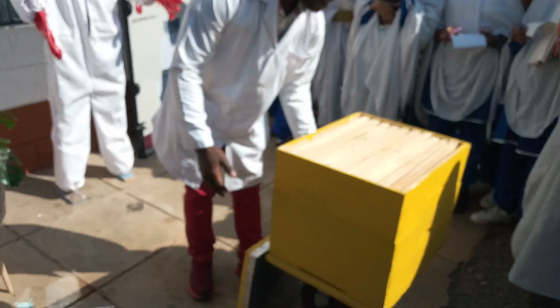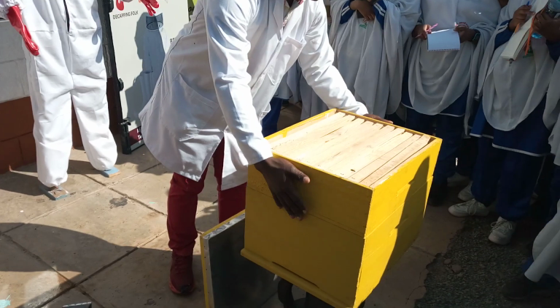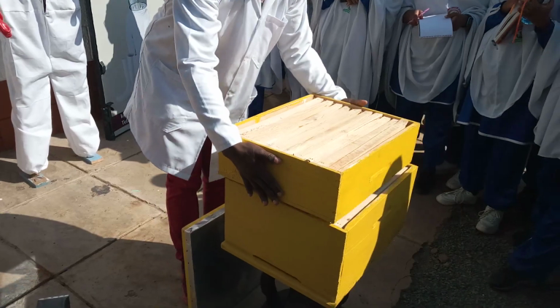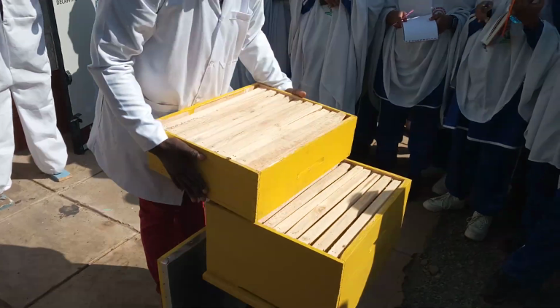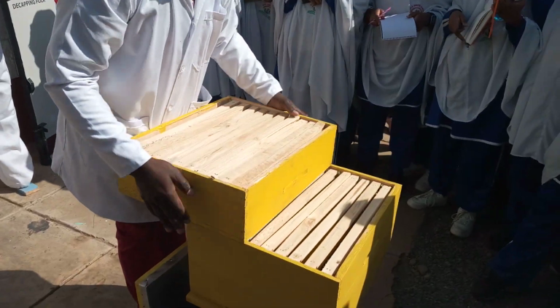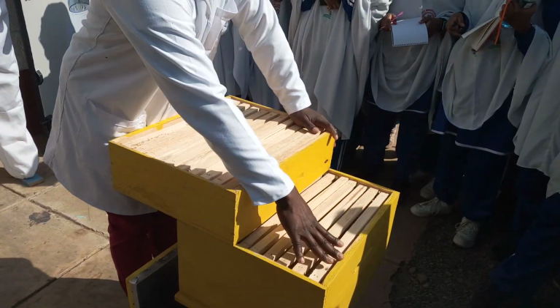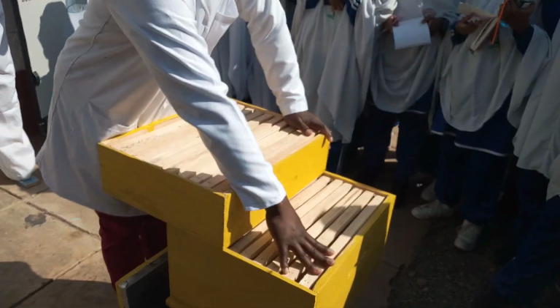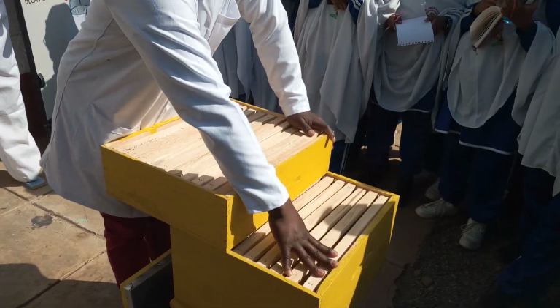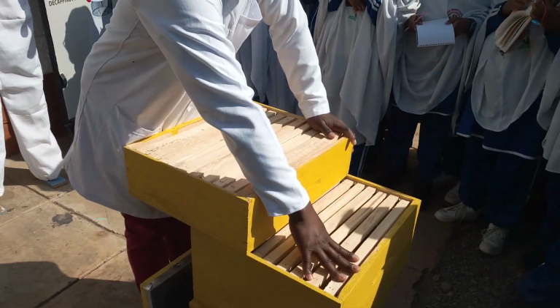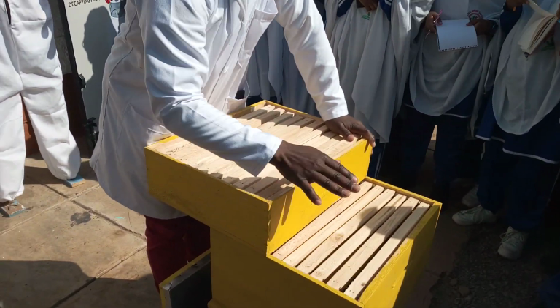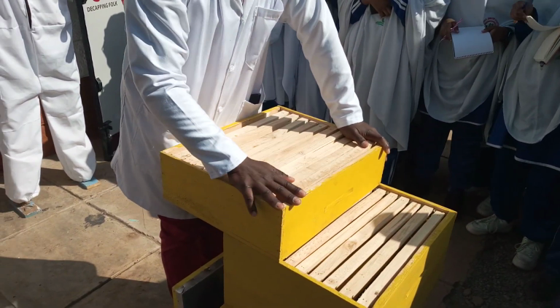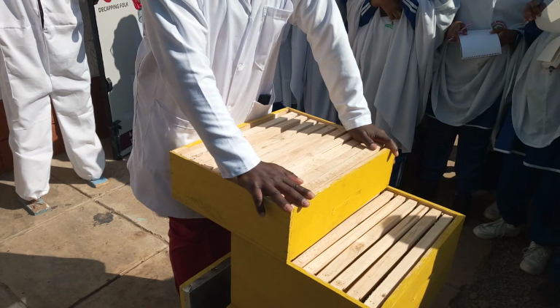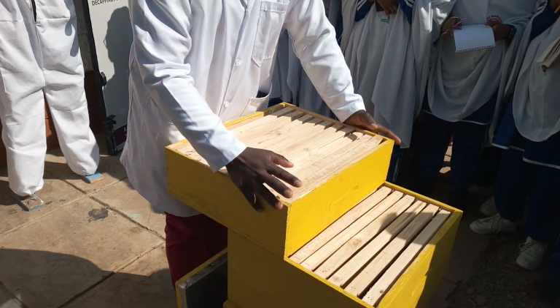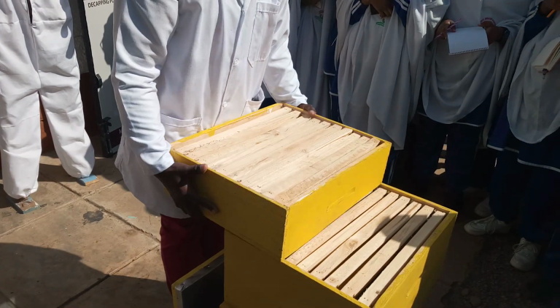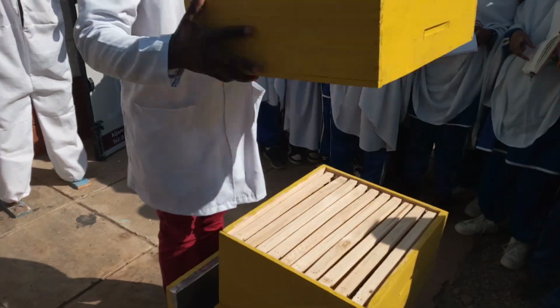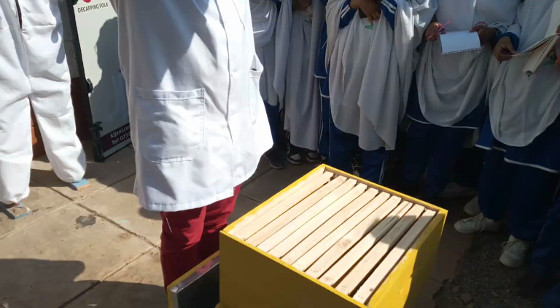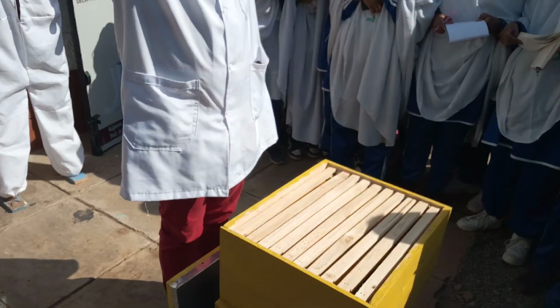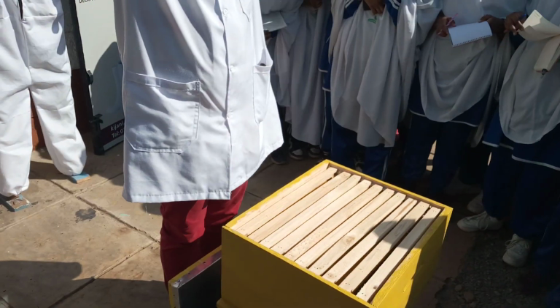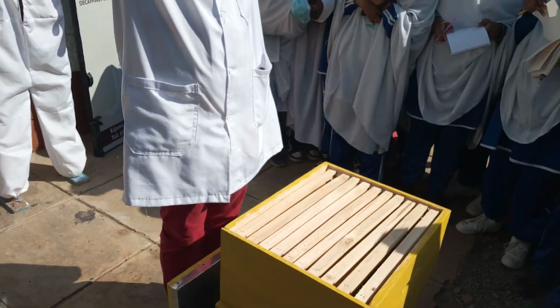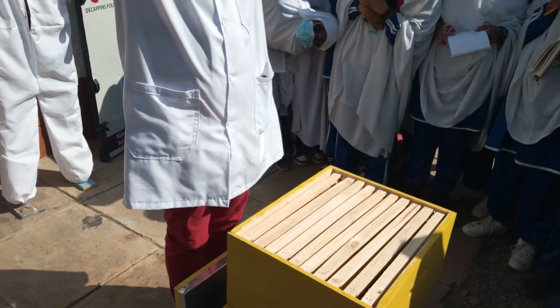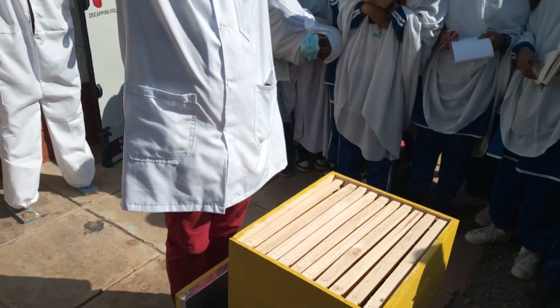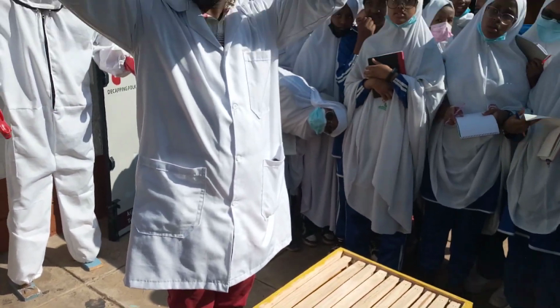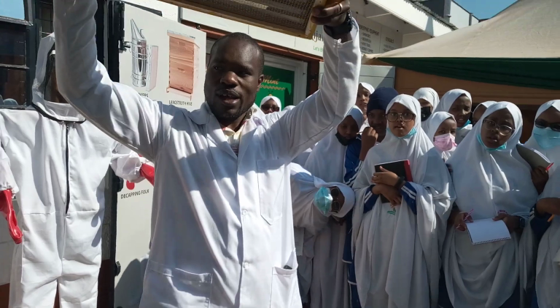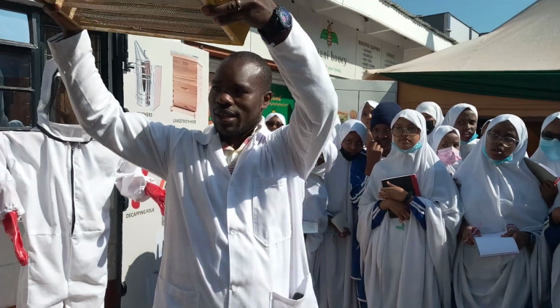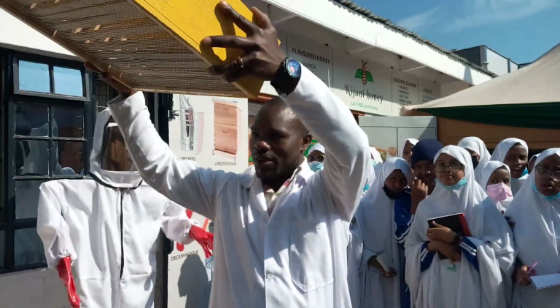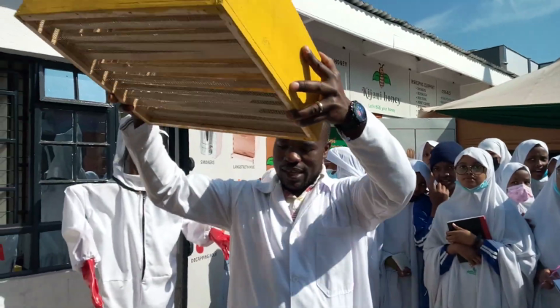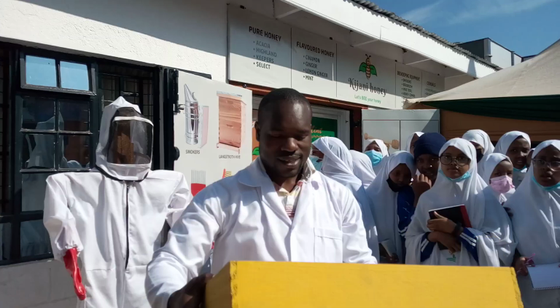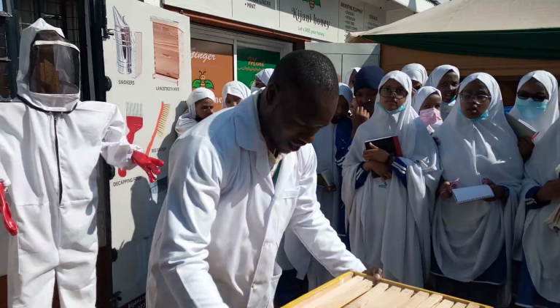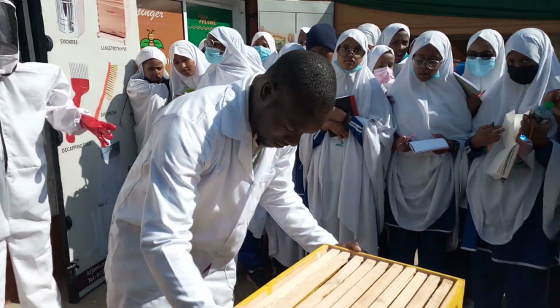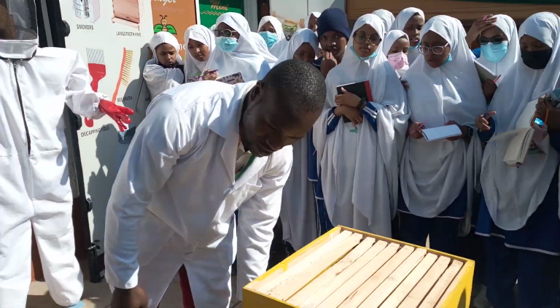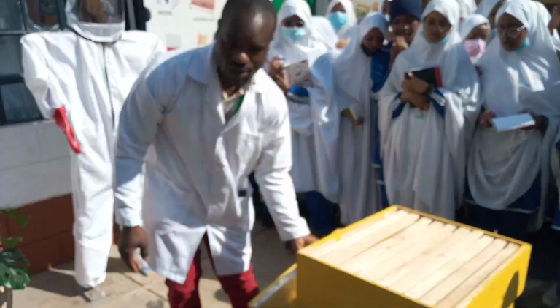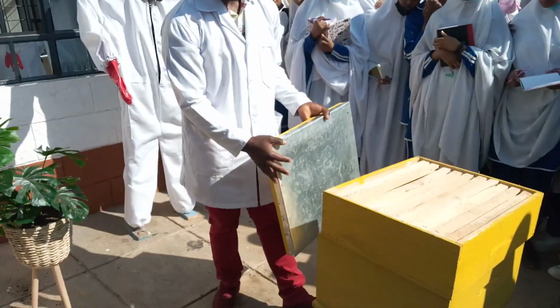It has four parts. This is called the brooder box. This is called the super box. Underneath here we have a wire mesh we call the queen excluder. And this one is called the top cover.